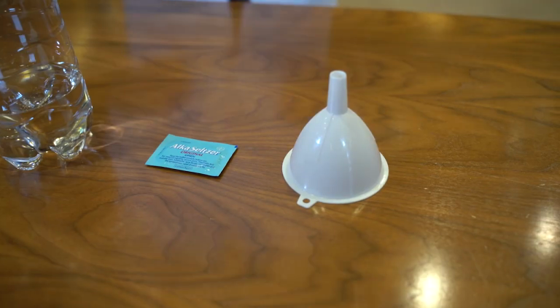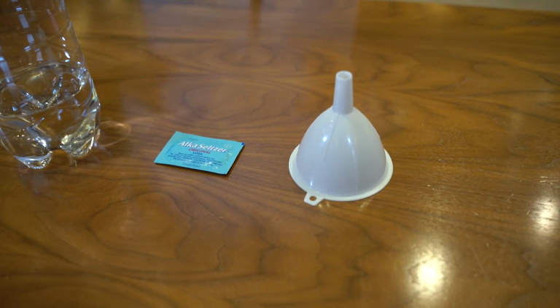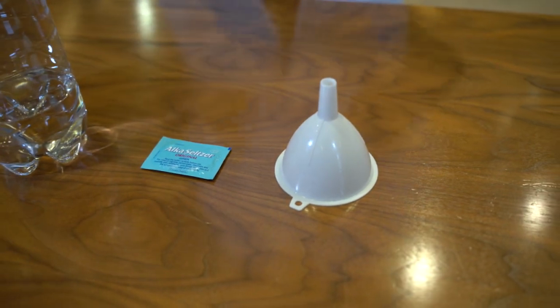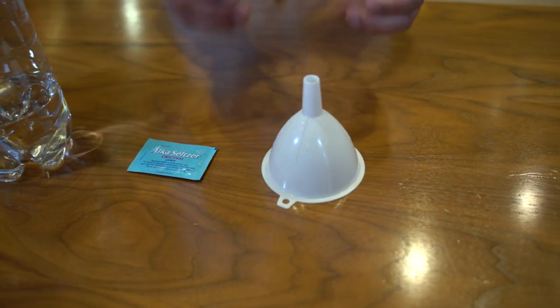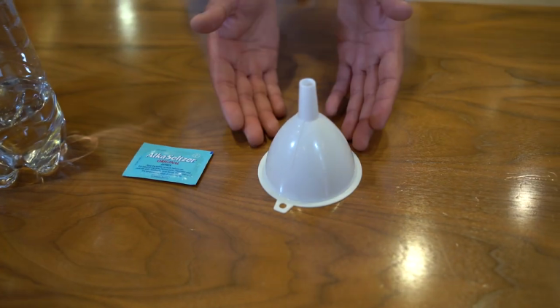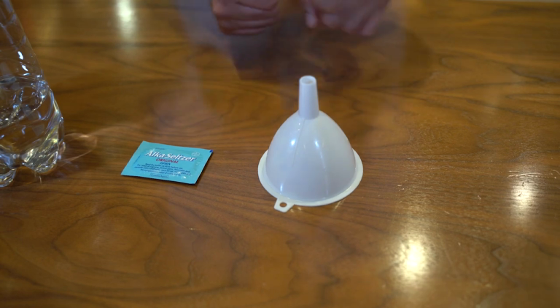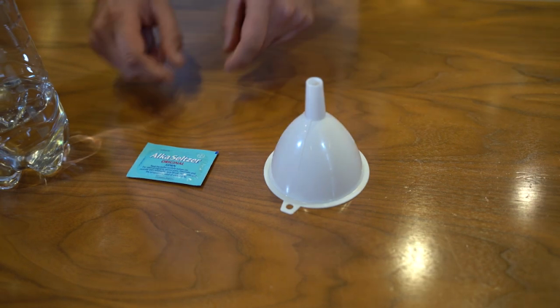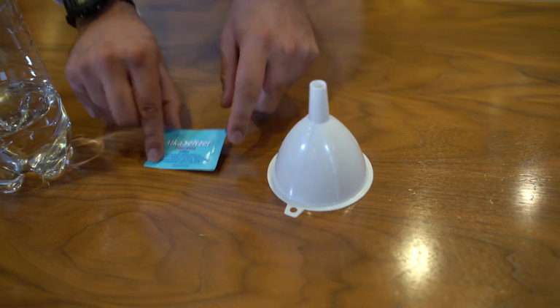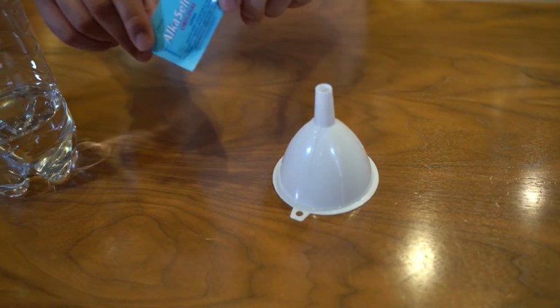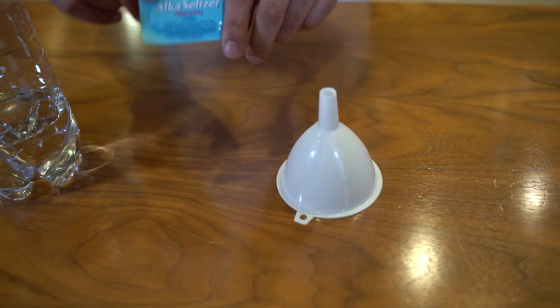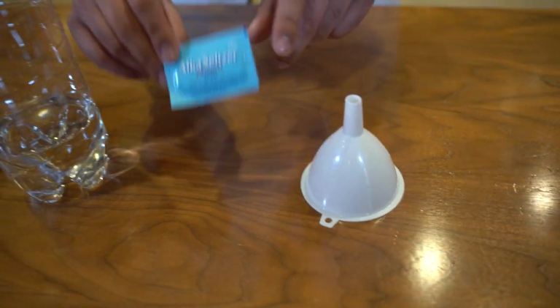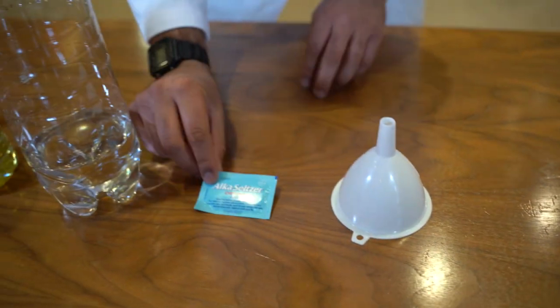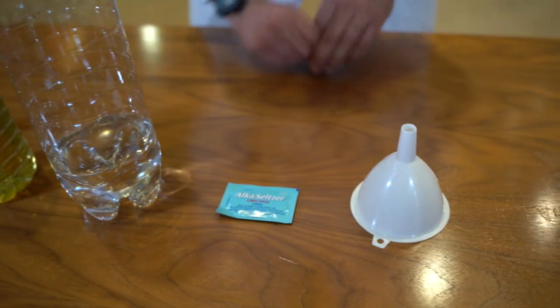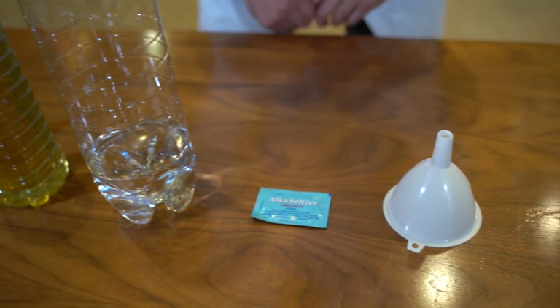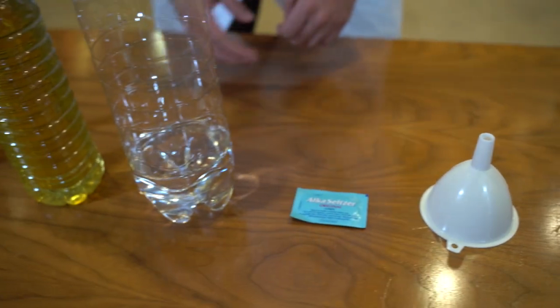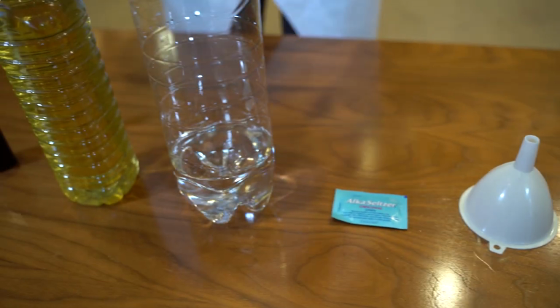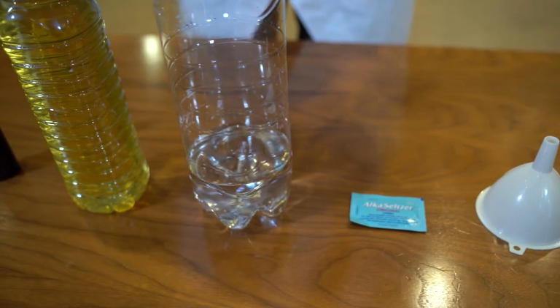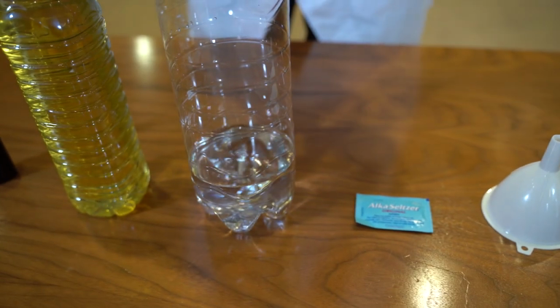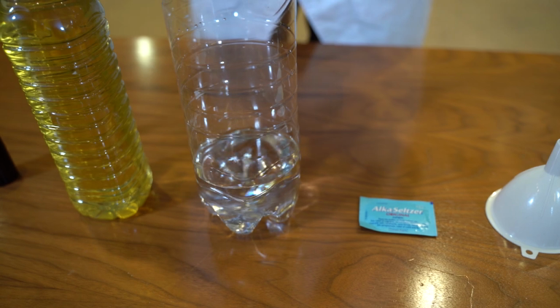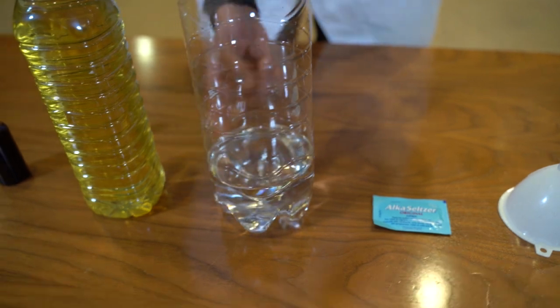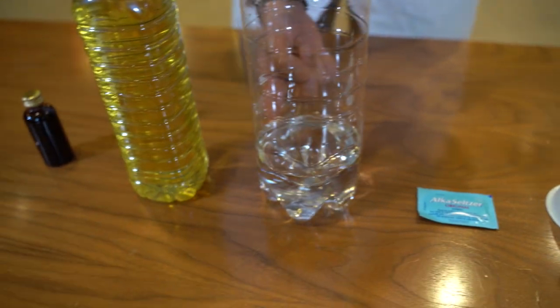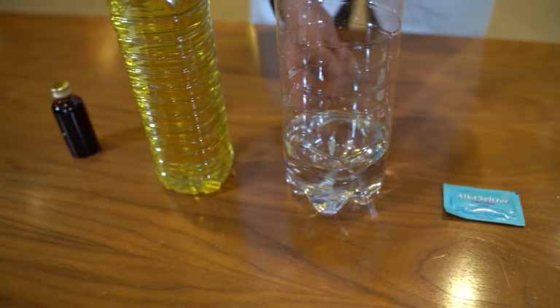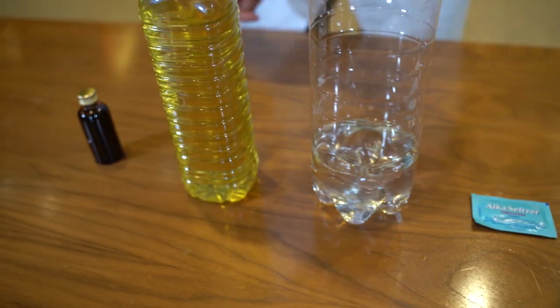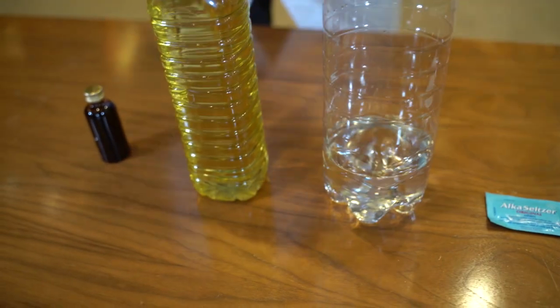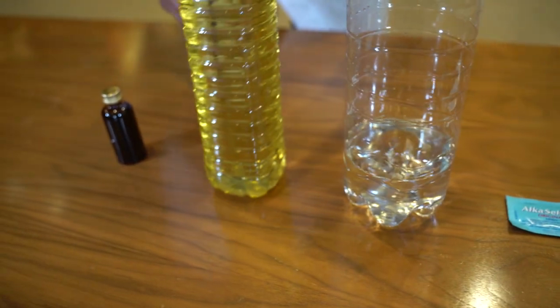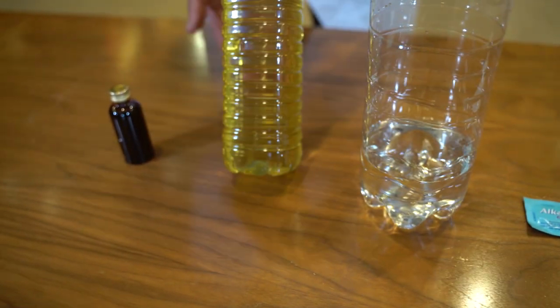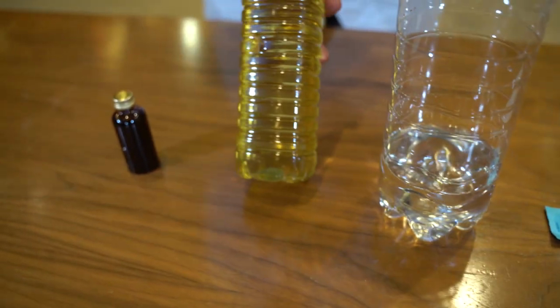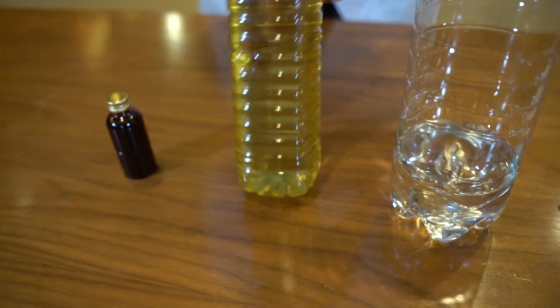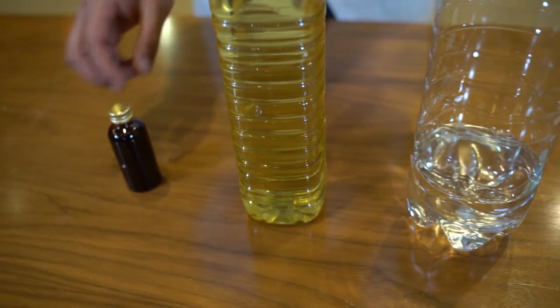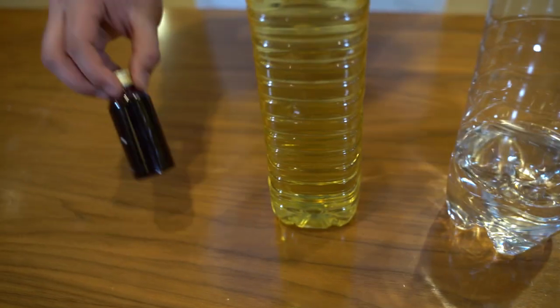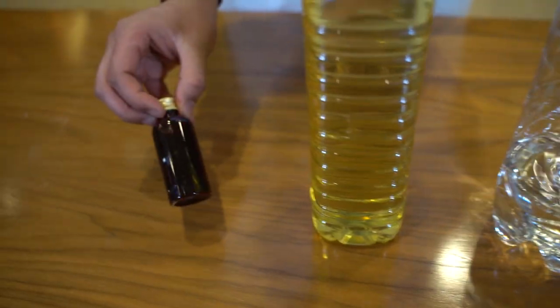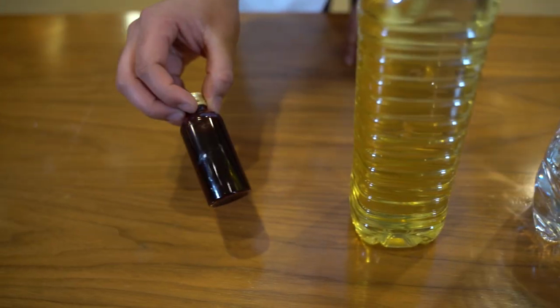The first thing we need is a funnel, we need some Alka-Seltzer tablets — other brands are available. We need a water bottle with some water inside, and we need some vegetable oil and then some food colouring.